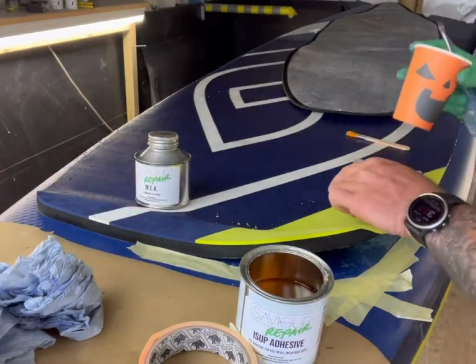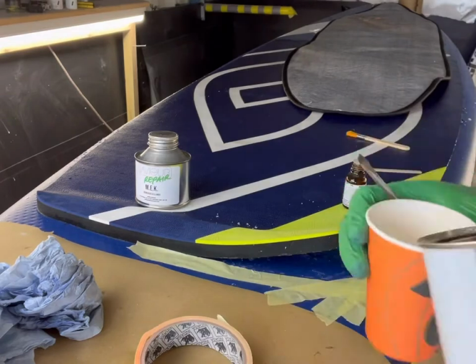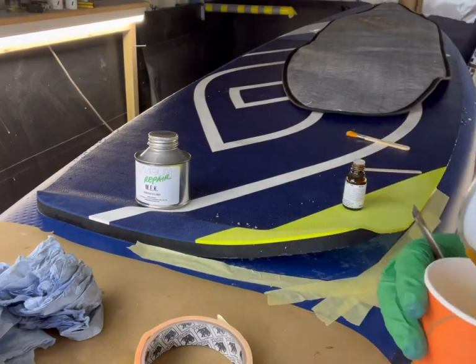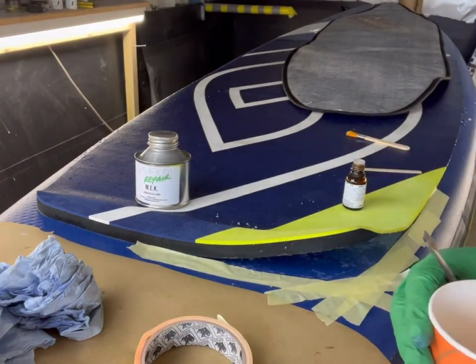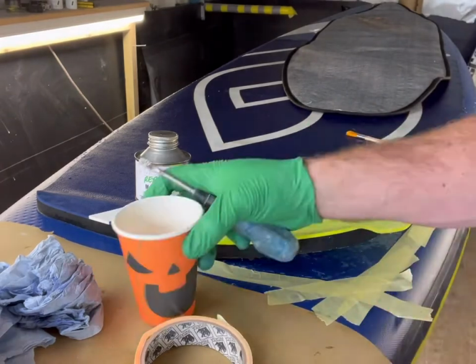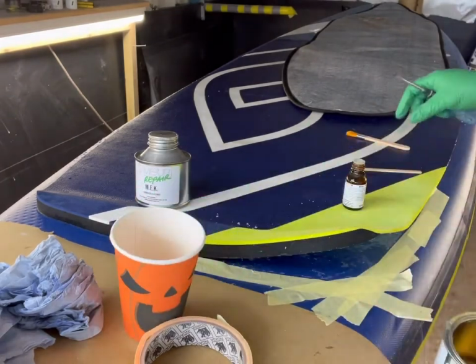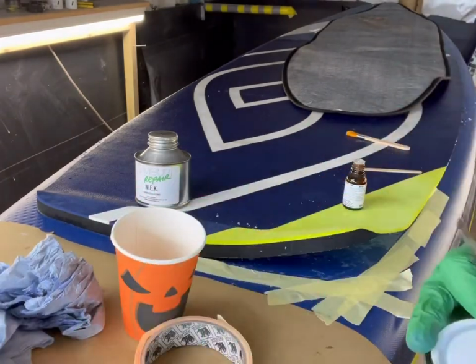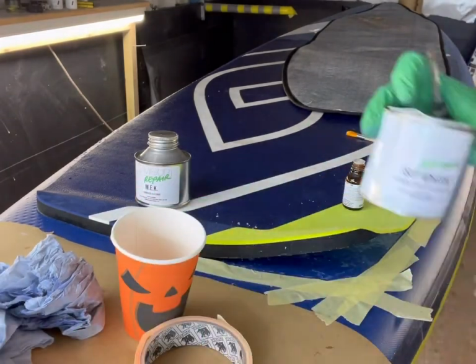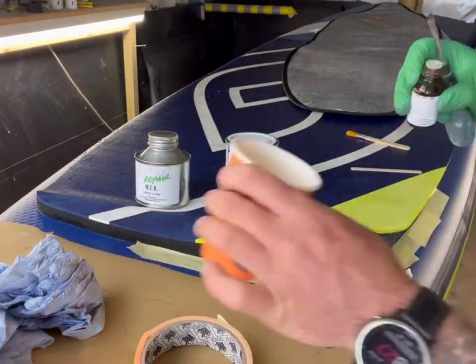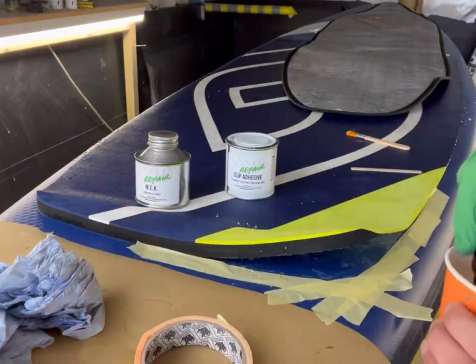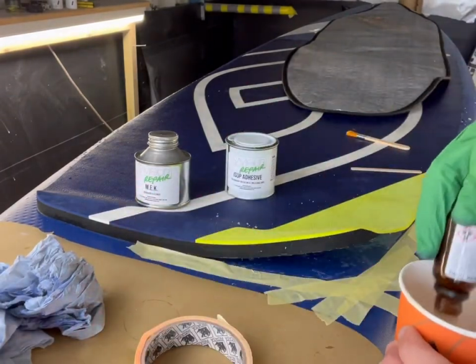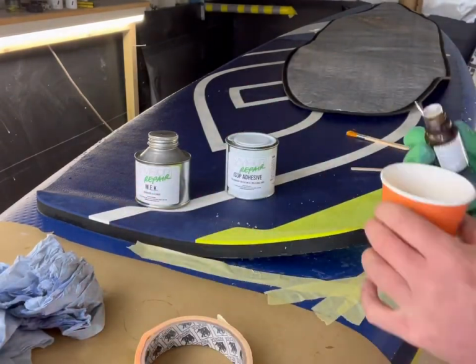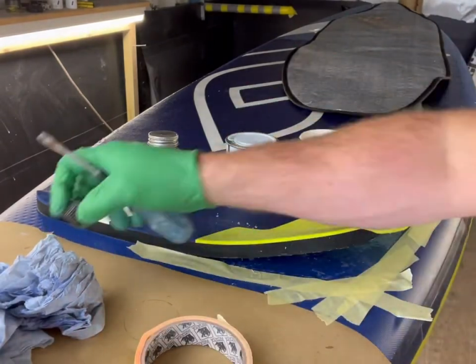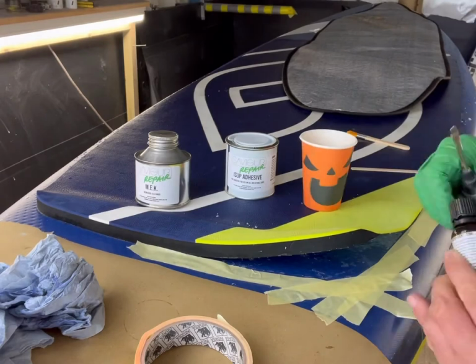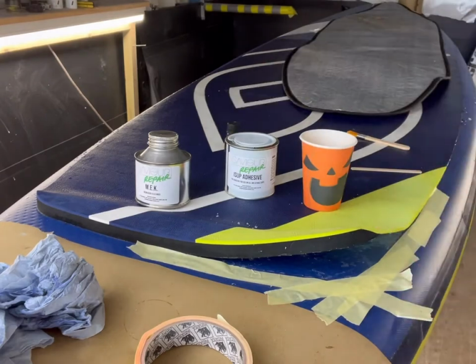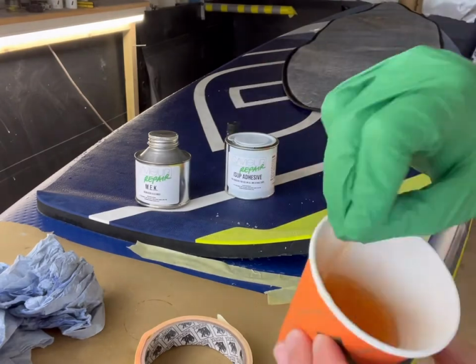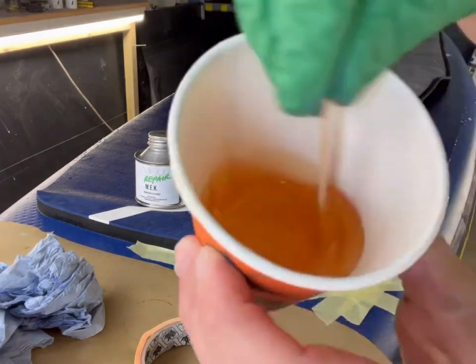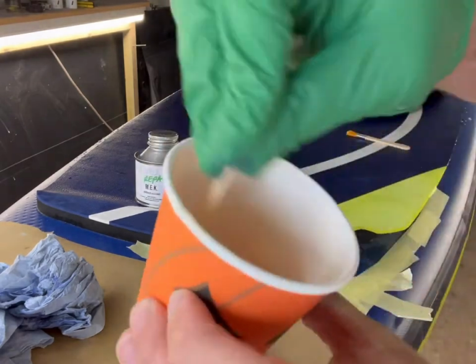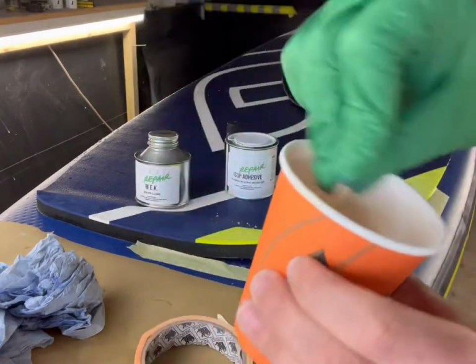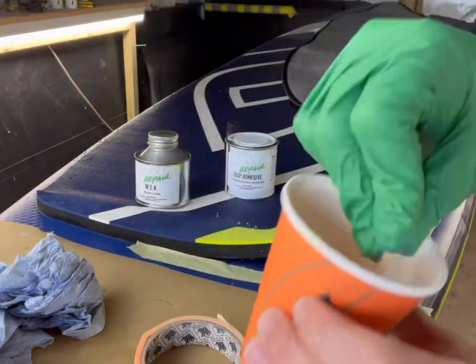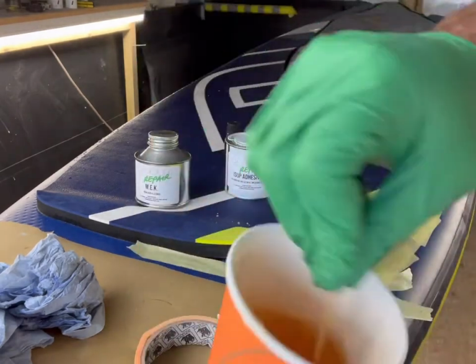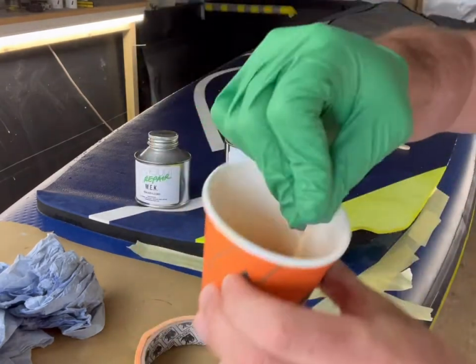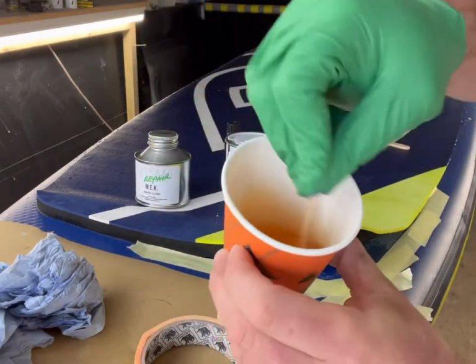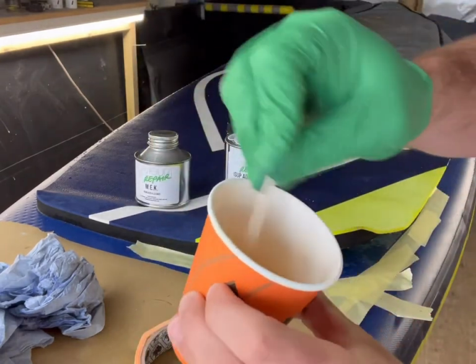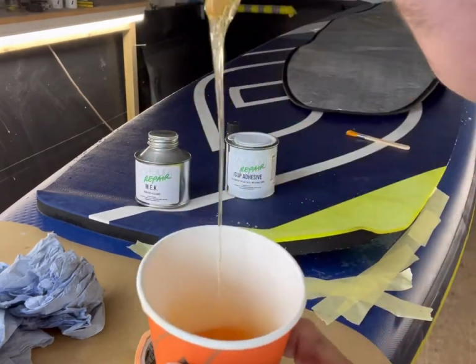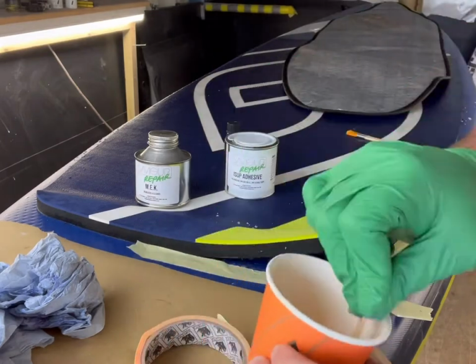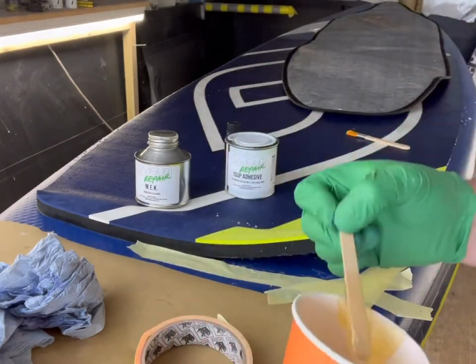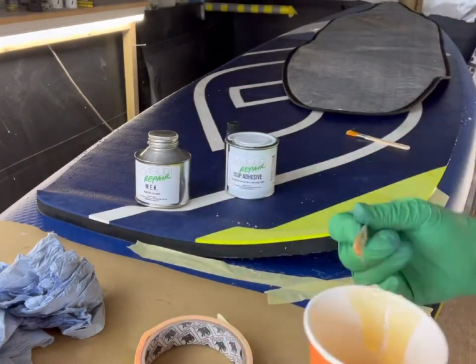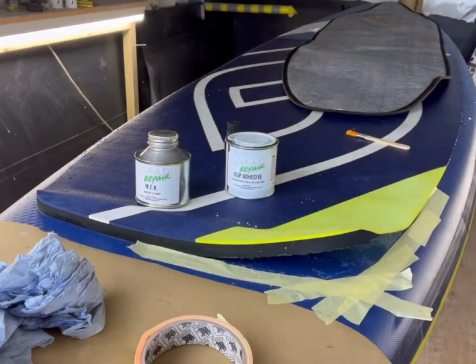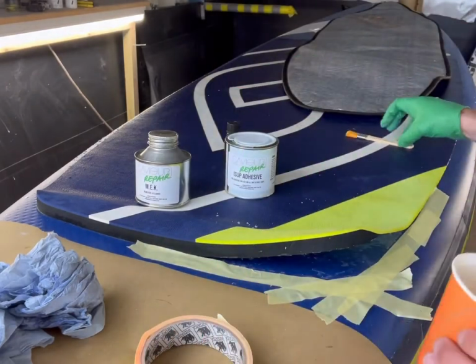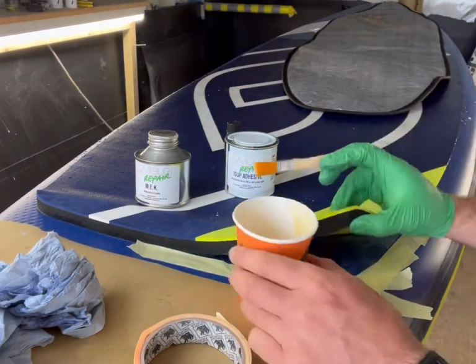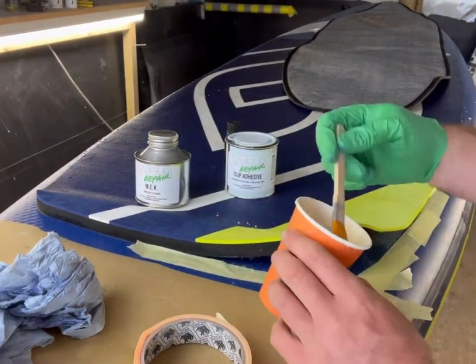We now want to get the adhesive ready to go. We always recommend mixing half of the adhesive with half of the curing agent — pour into a cup, give it a good mix, and off we go.